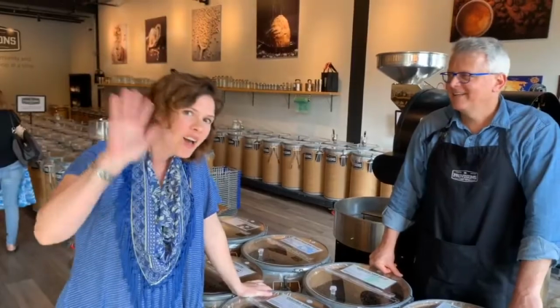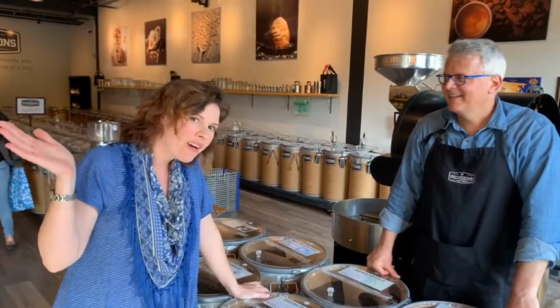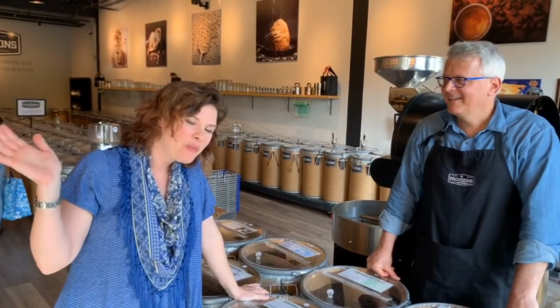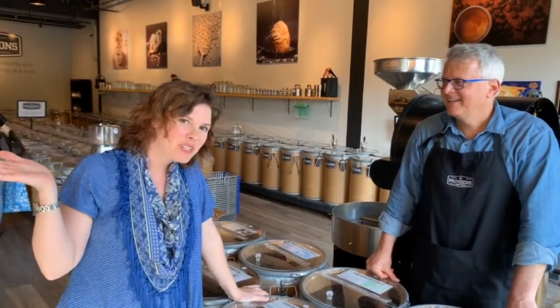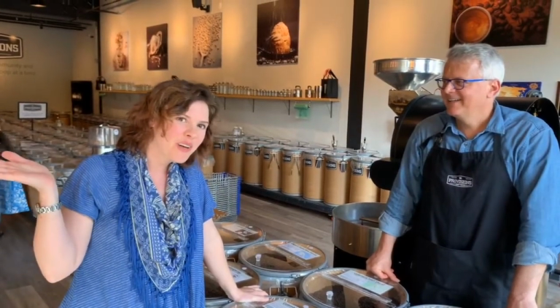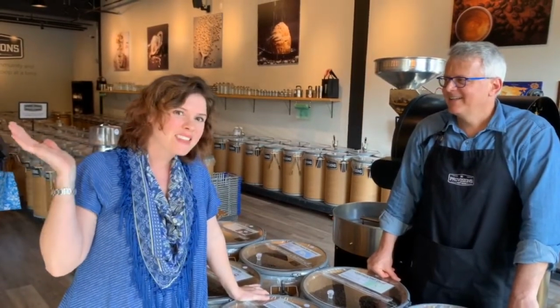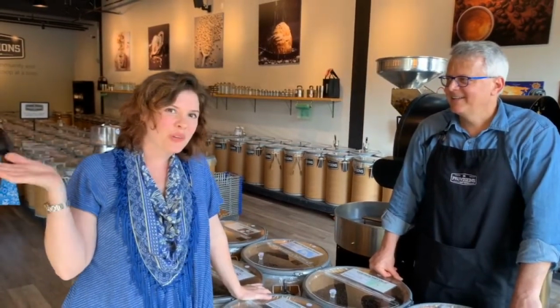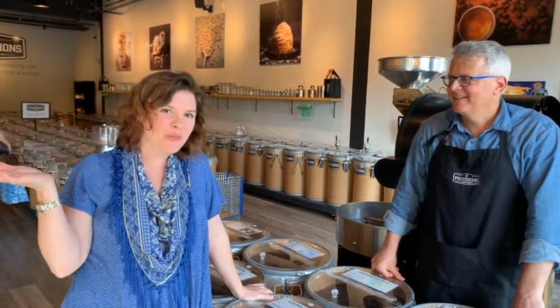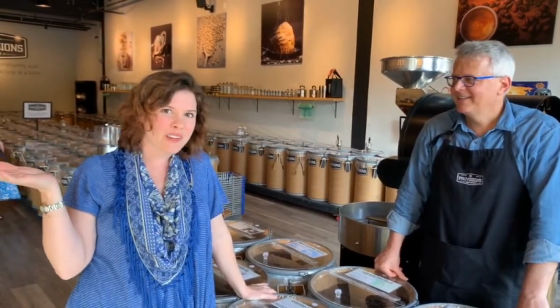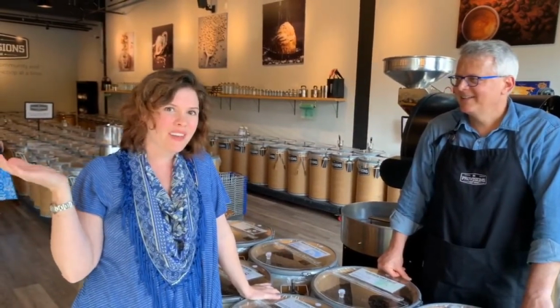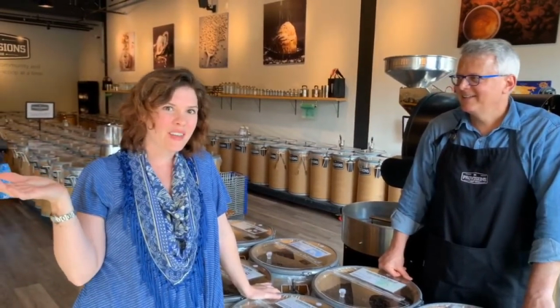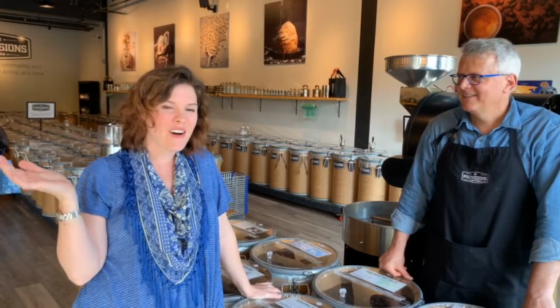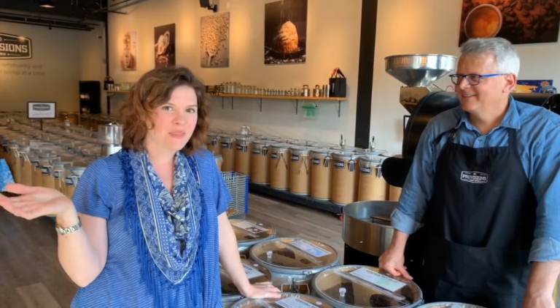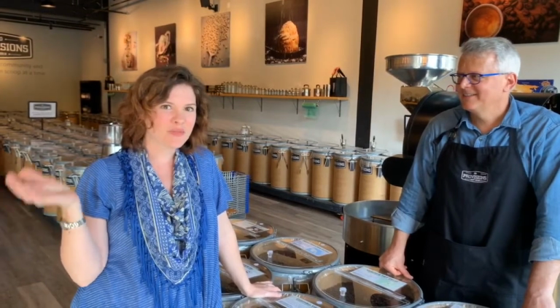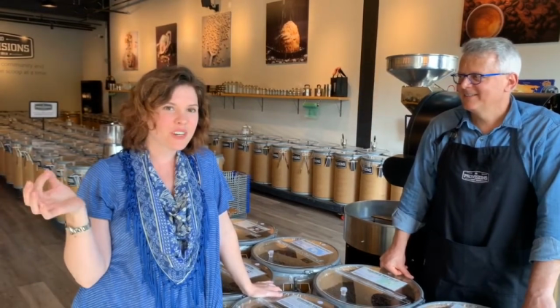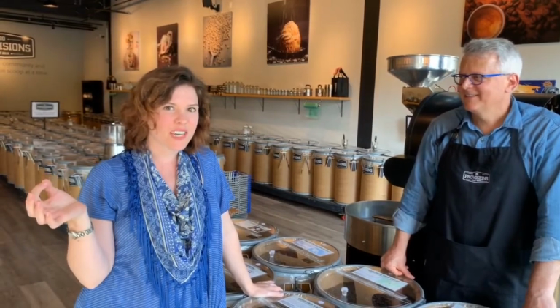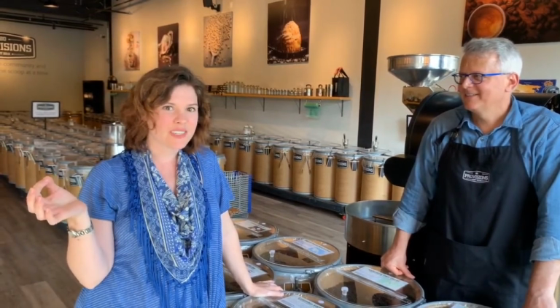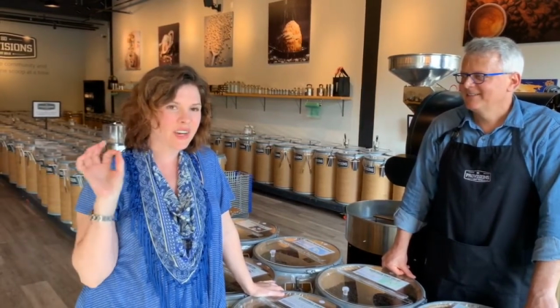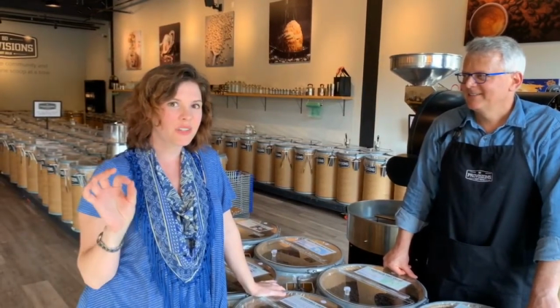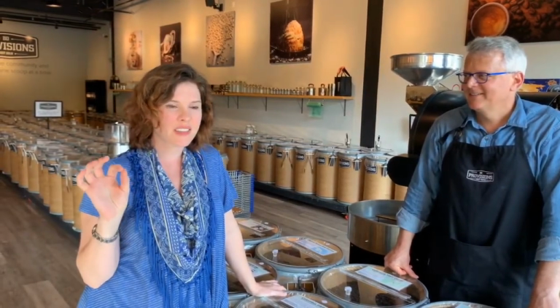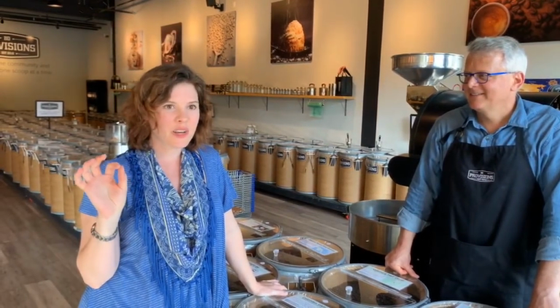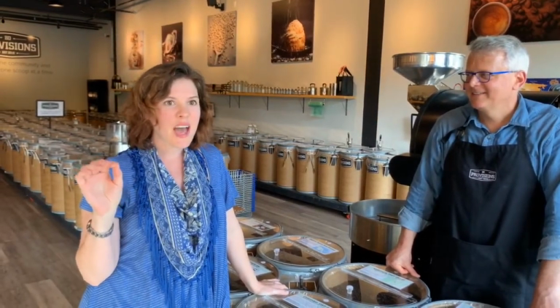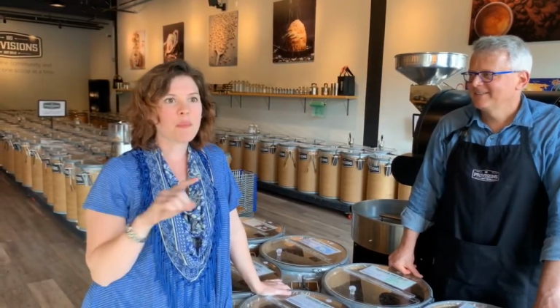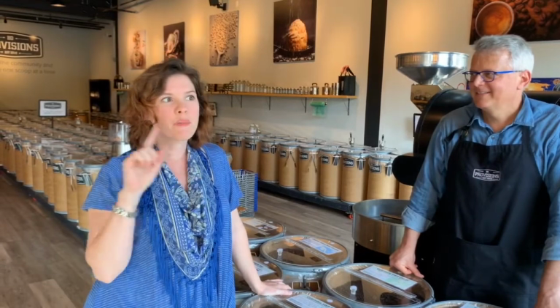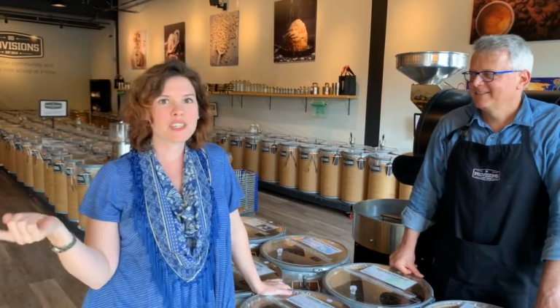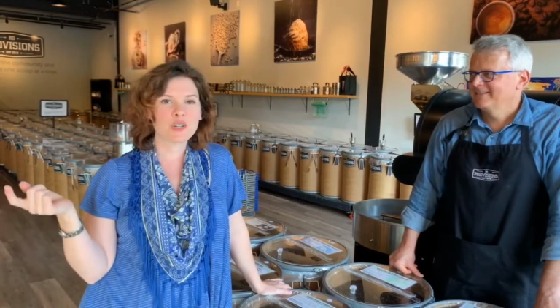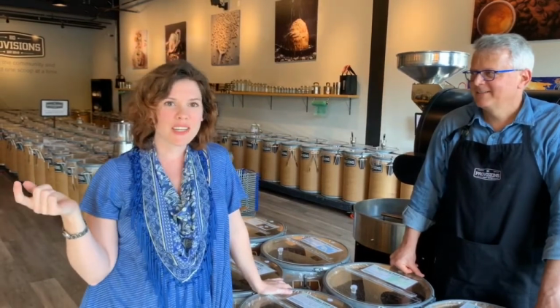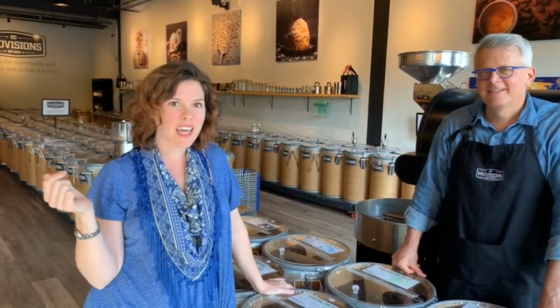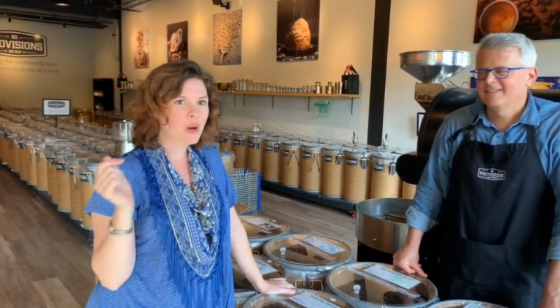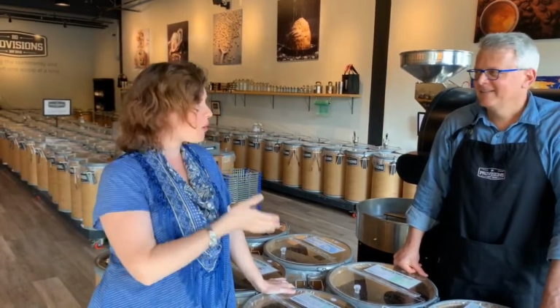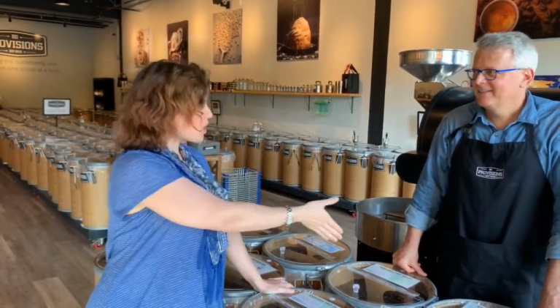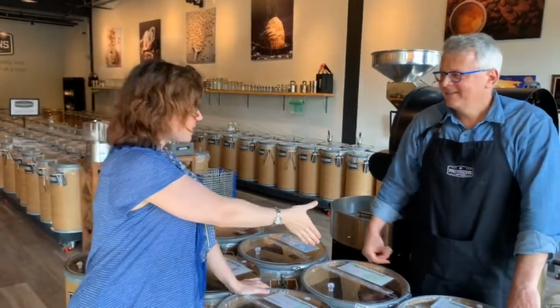Hi everyone! Welcome back to my channel. This is a really important week for us. We have yet another awesome, really interesting guest with us today. I think you guys are really gonna like this video. I'm here at B&E Provisions in Newtown, Connecticut, and I'm here with co-owner John Bacuzzi.